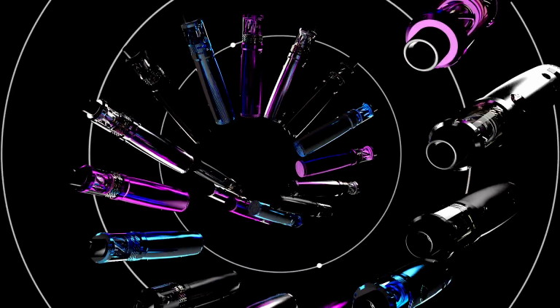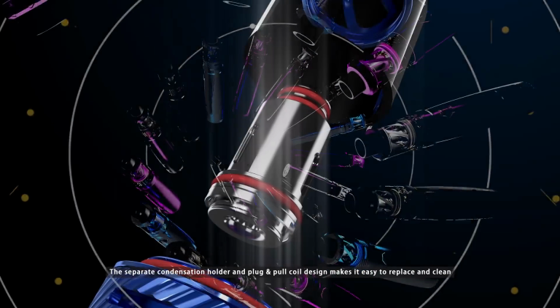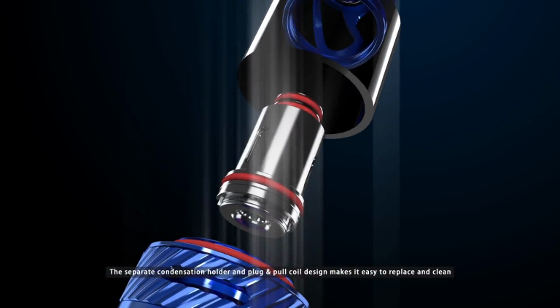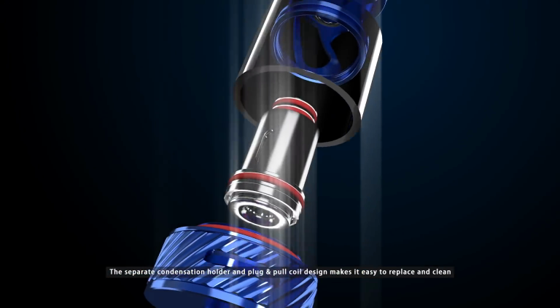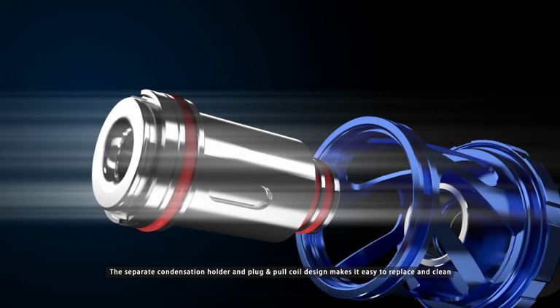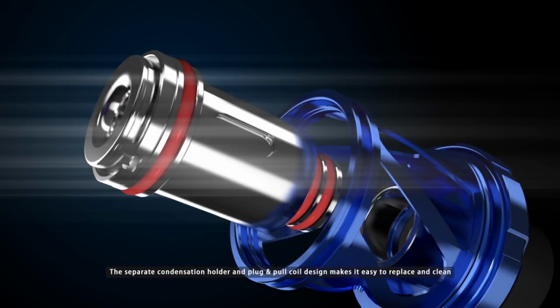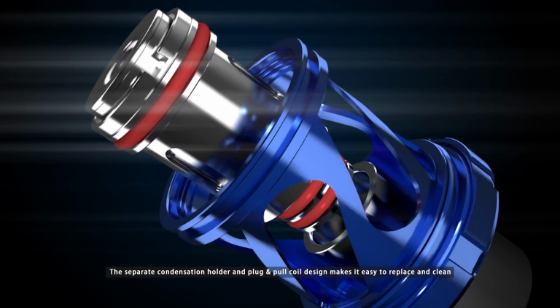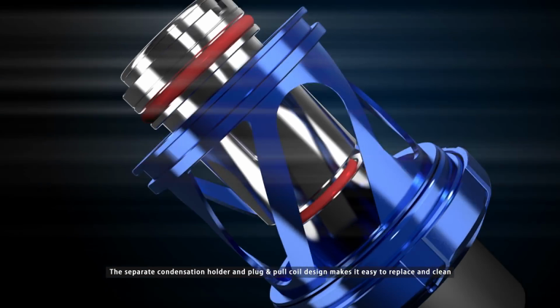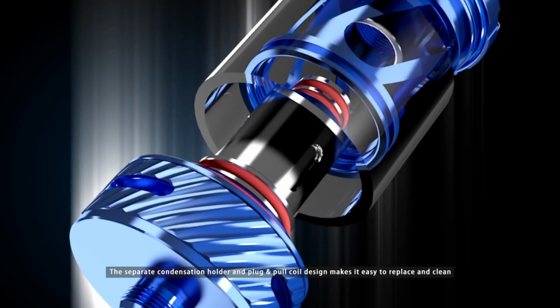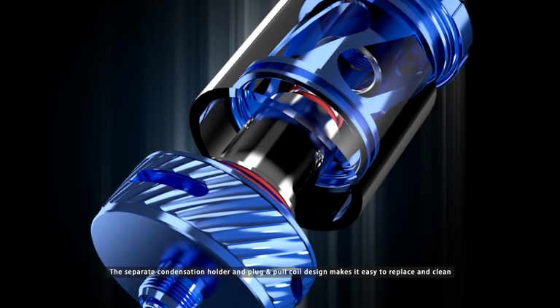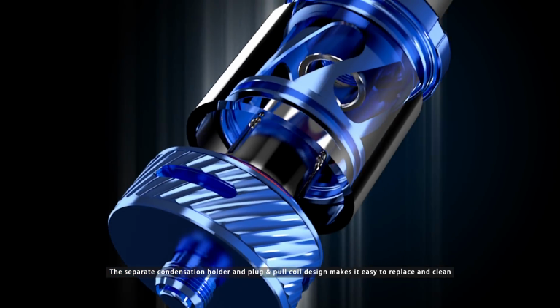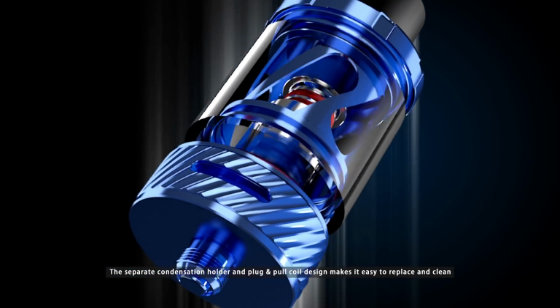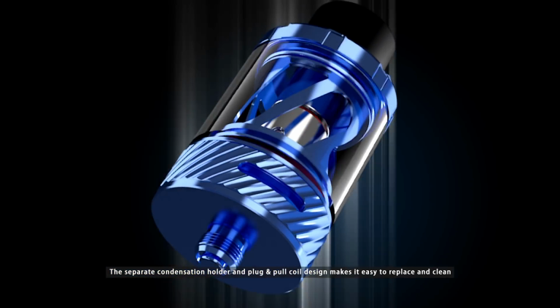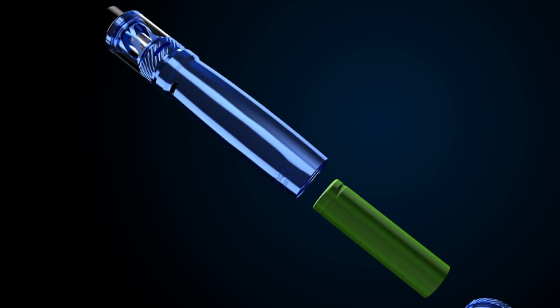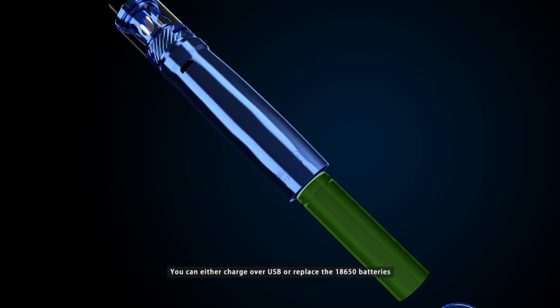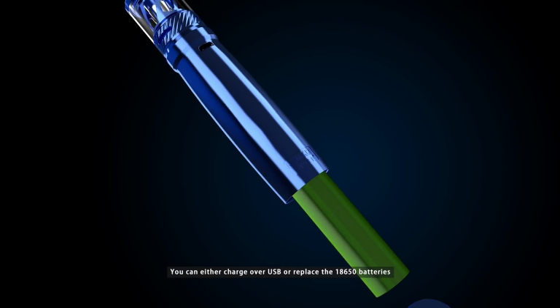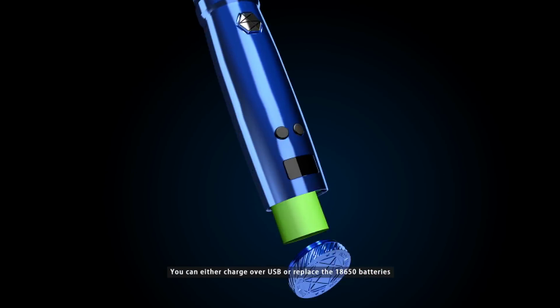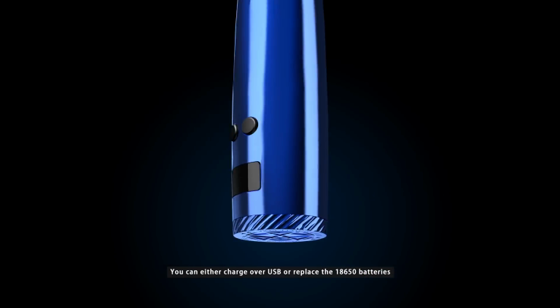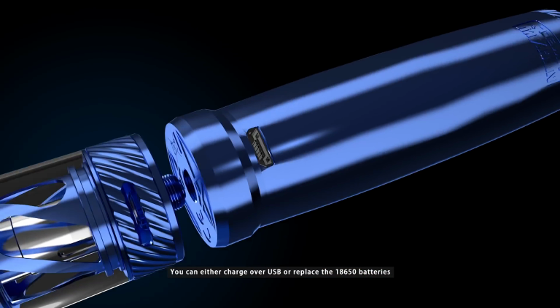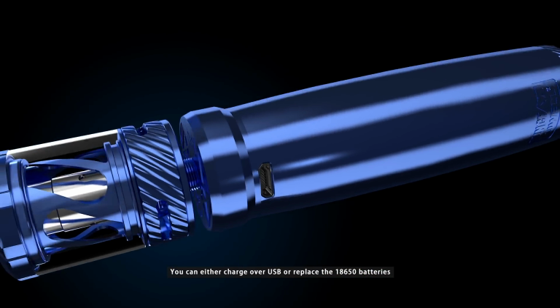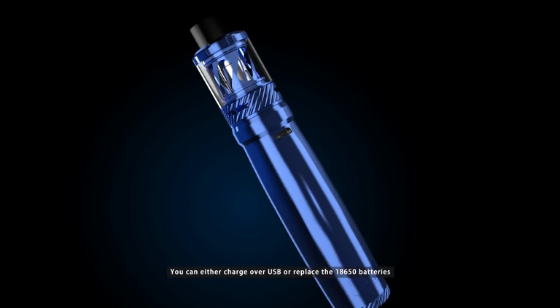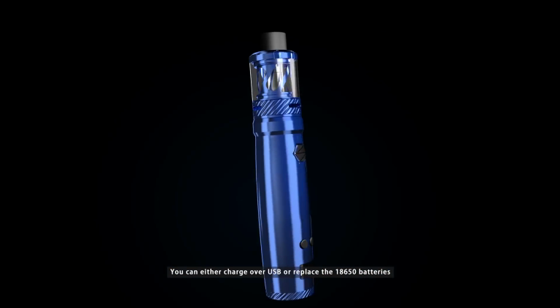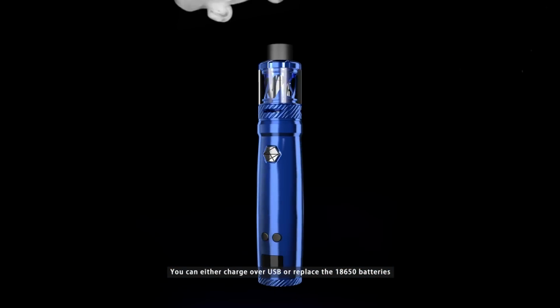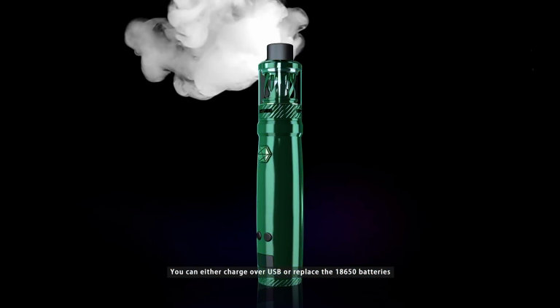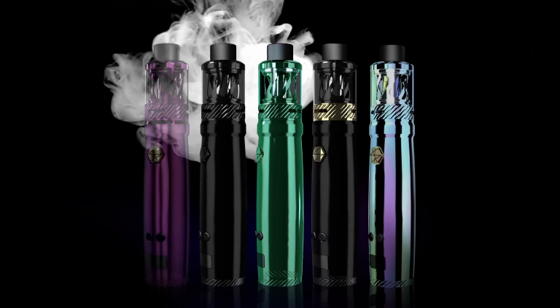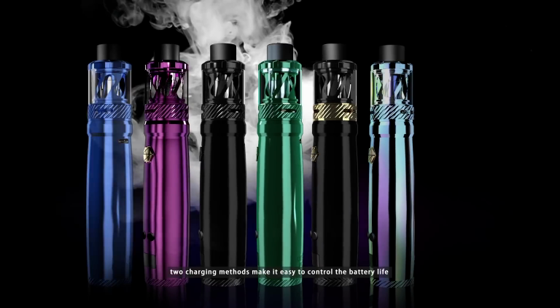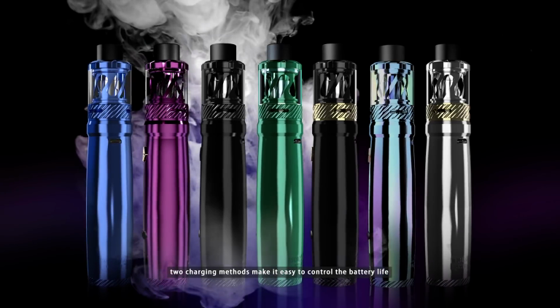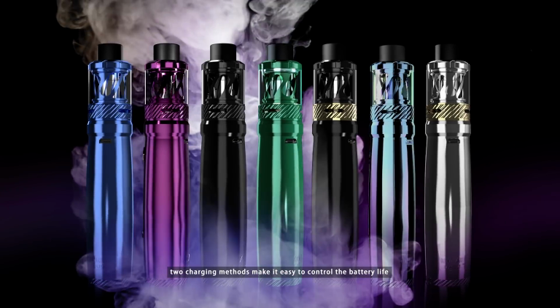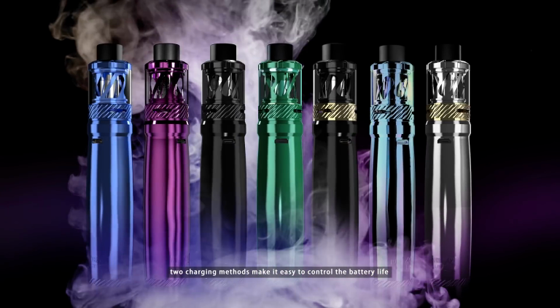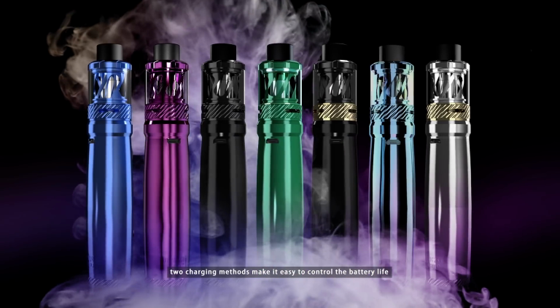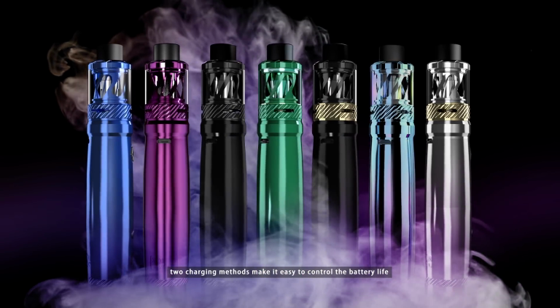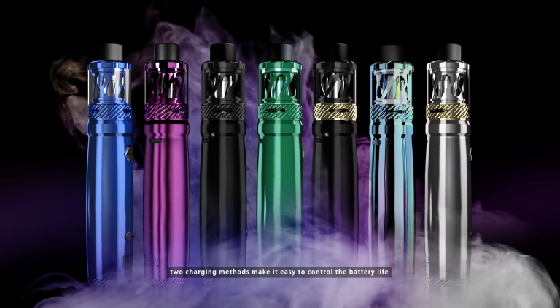The separate condensation holder and plug-and-pull coil design makes it easy to replace and clean. You can either charge over USB or replace the 18650 batteries. Two charging methods make it easy to control the battery life.